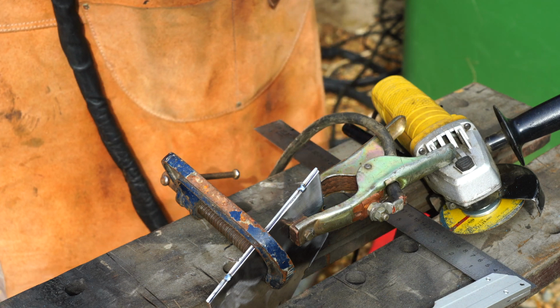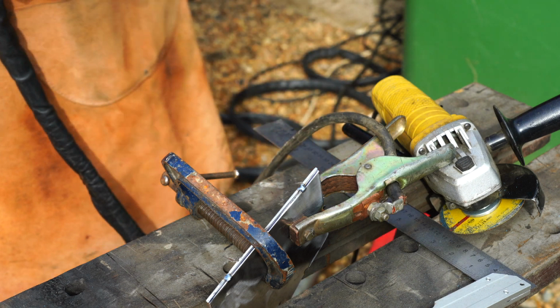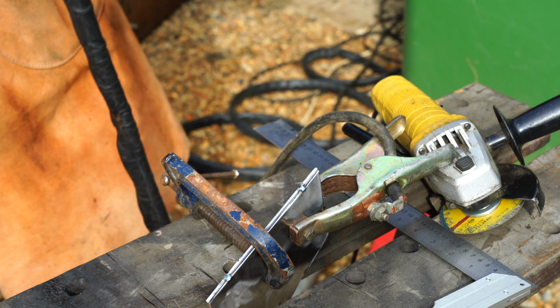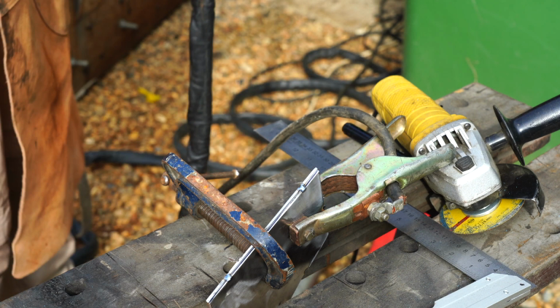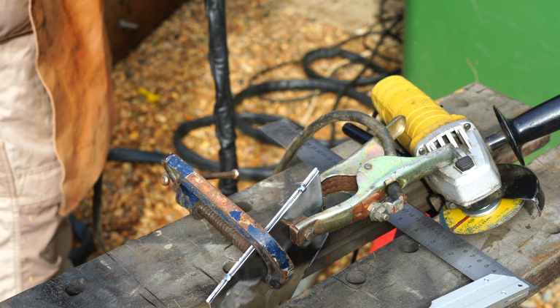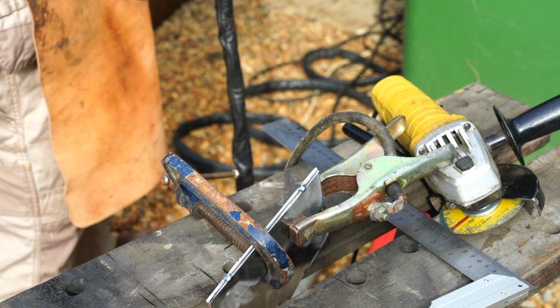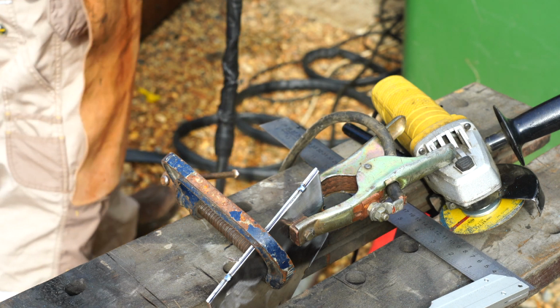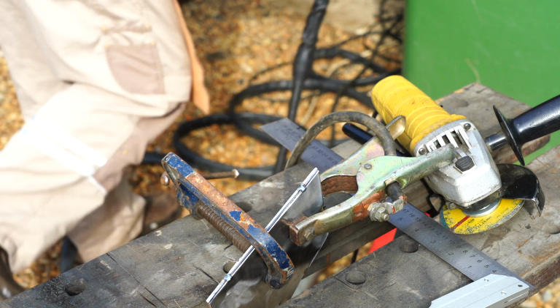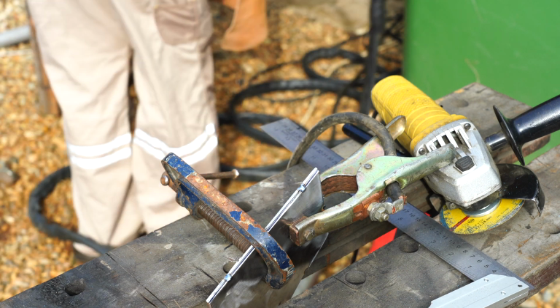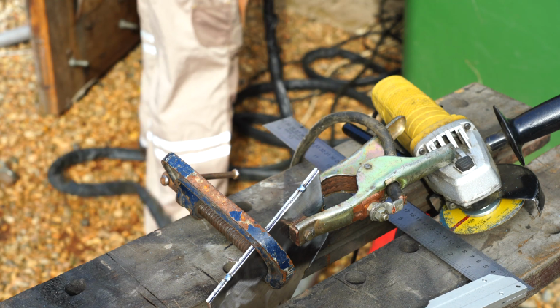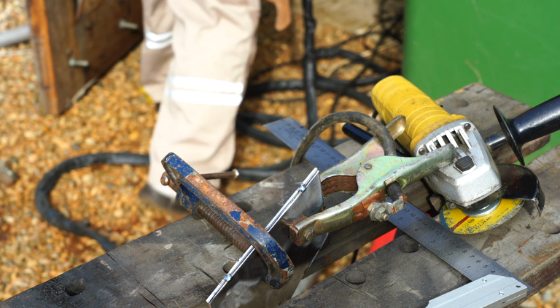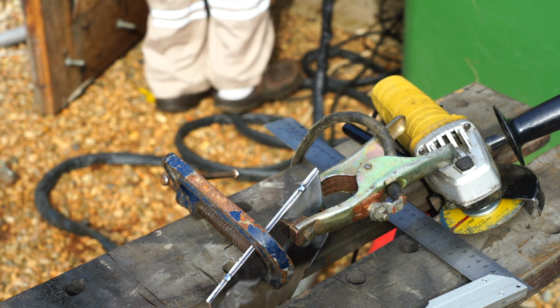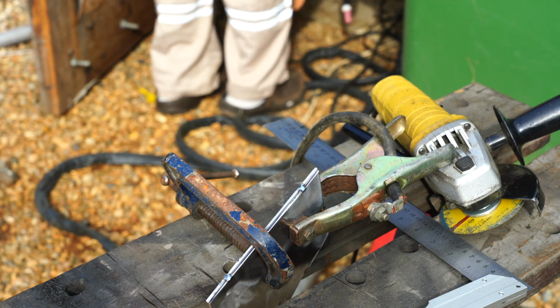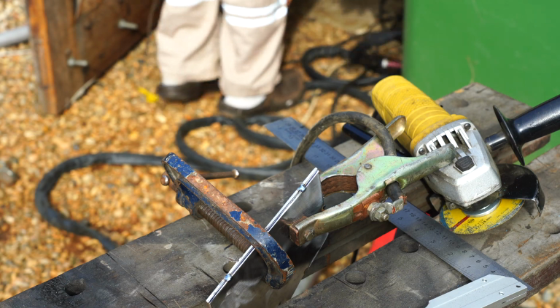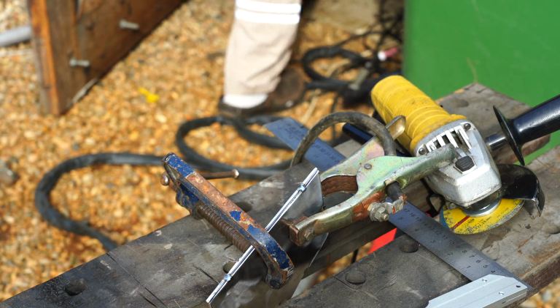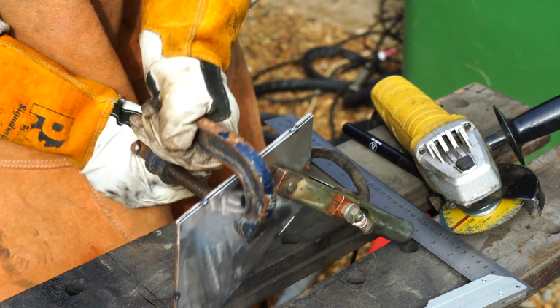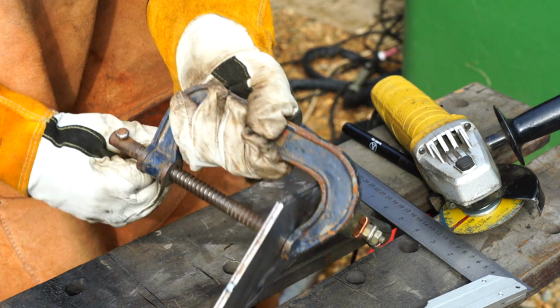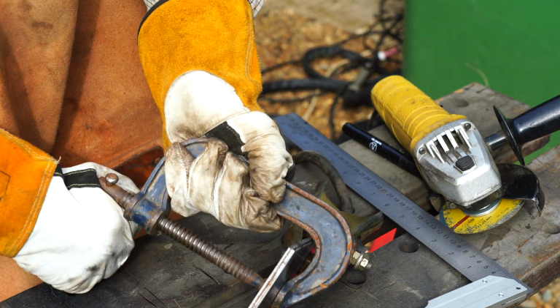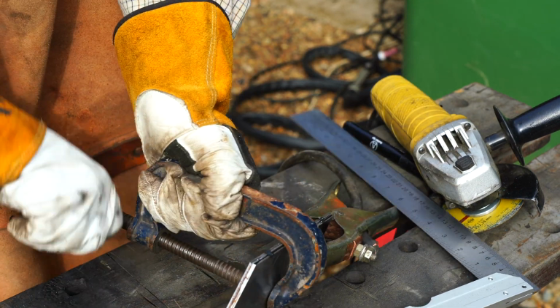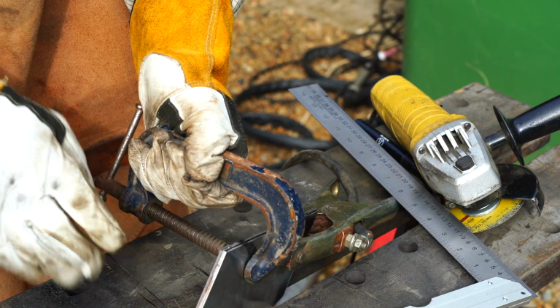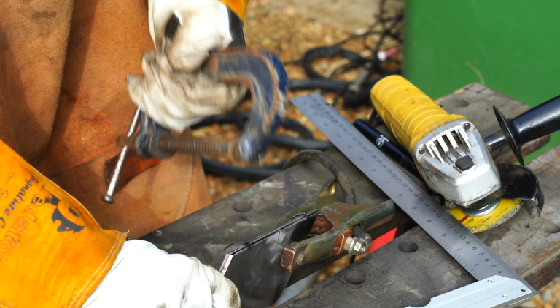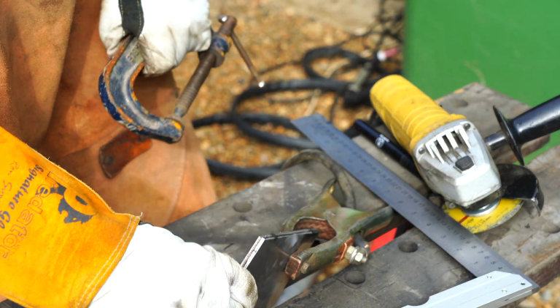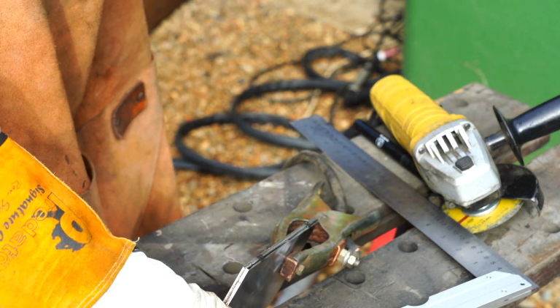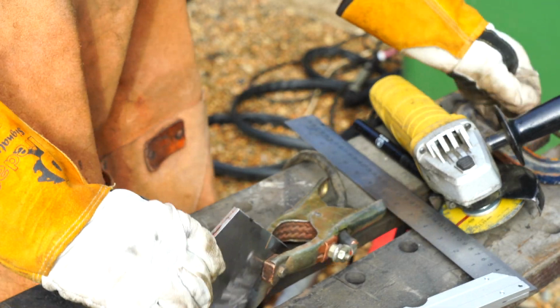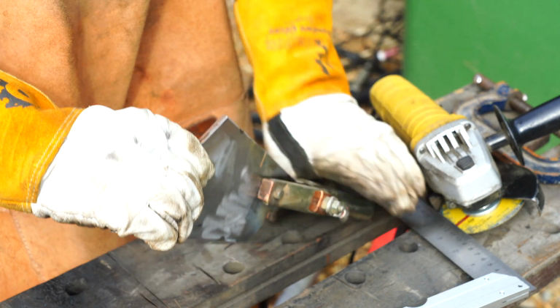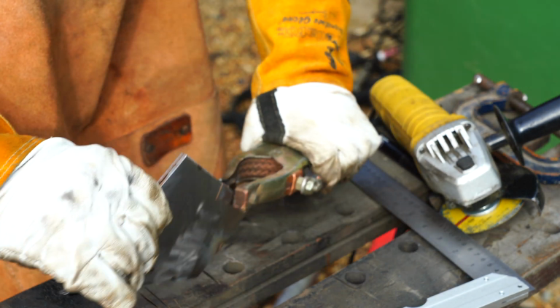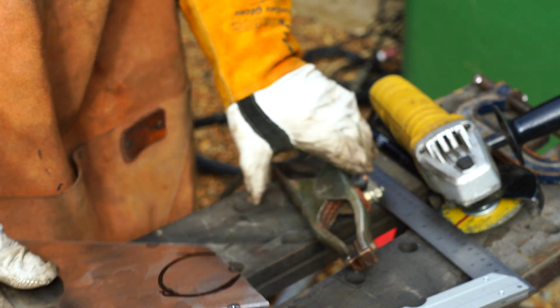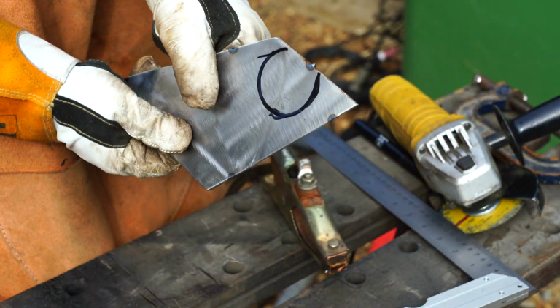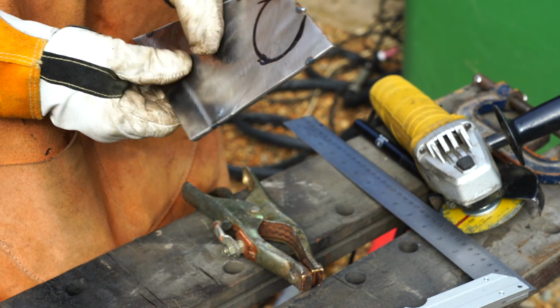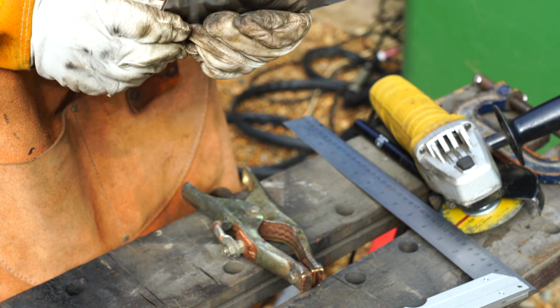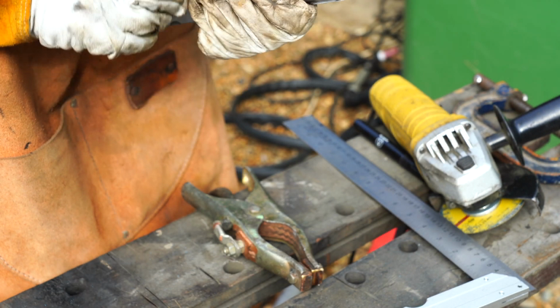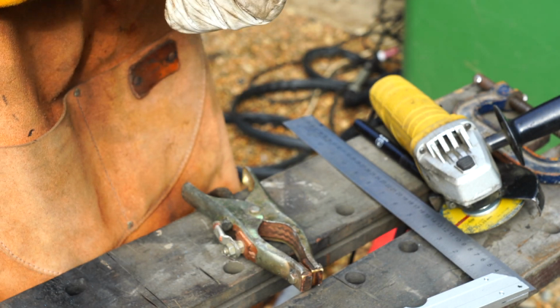Now I've done a few tack welds, I'll turn the gas off. I can undo this clamp and these plates are being held together.